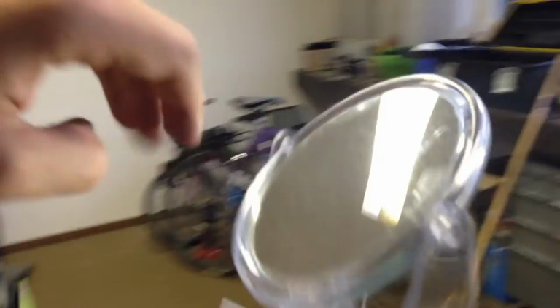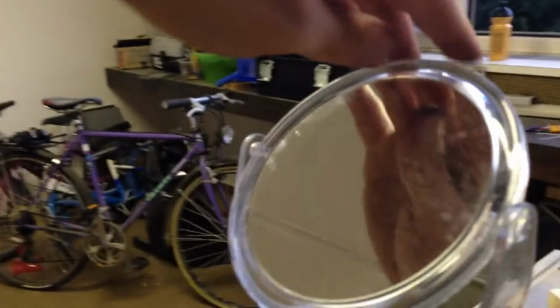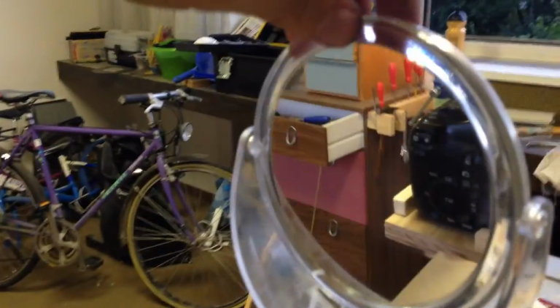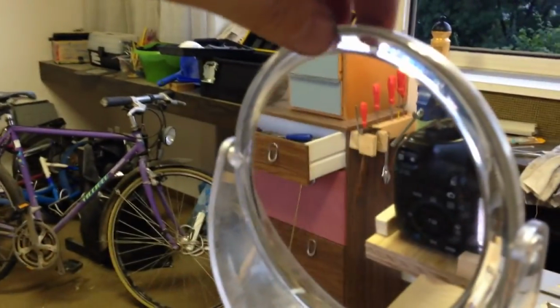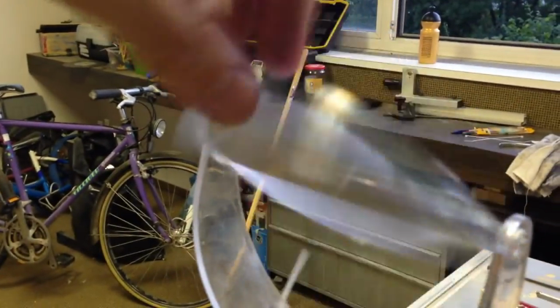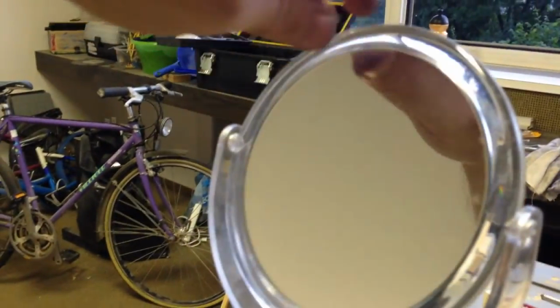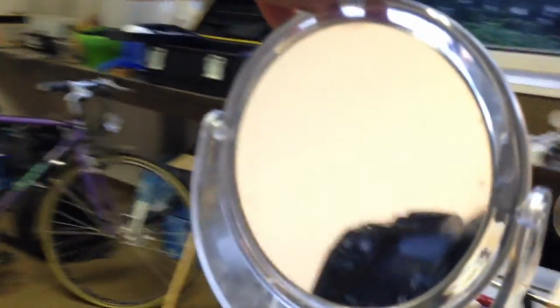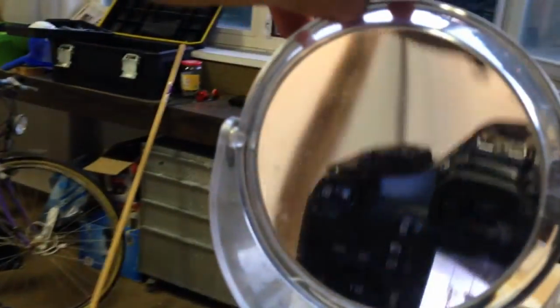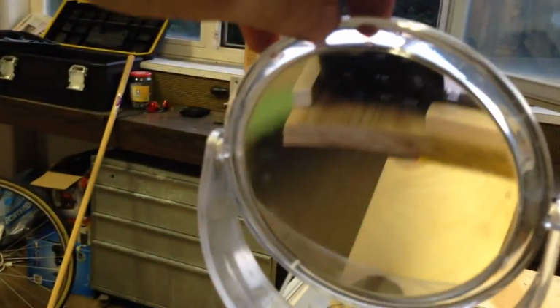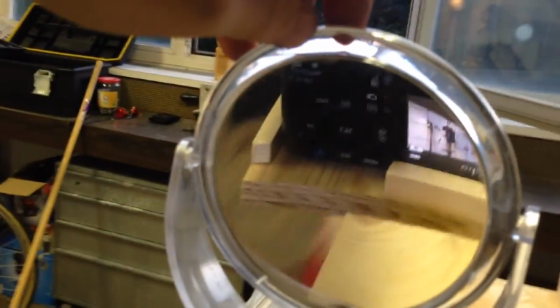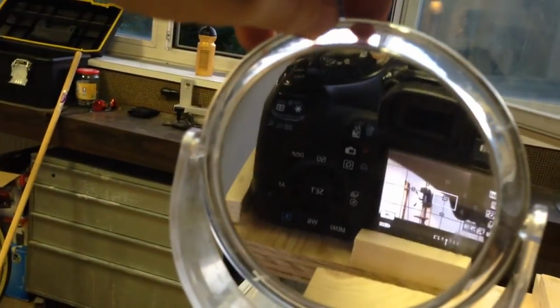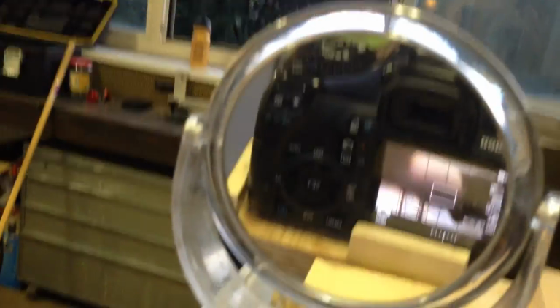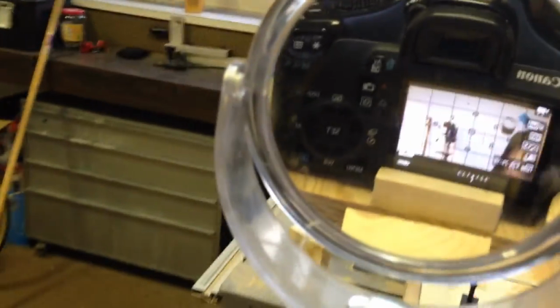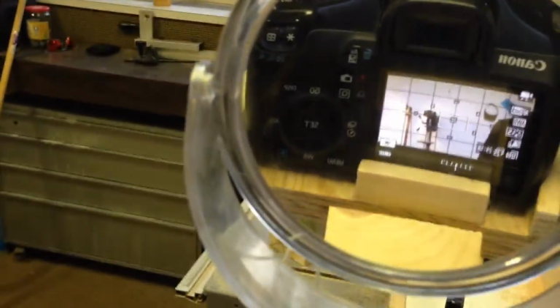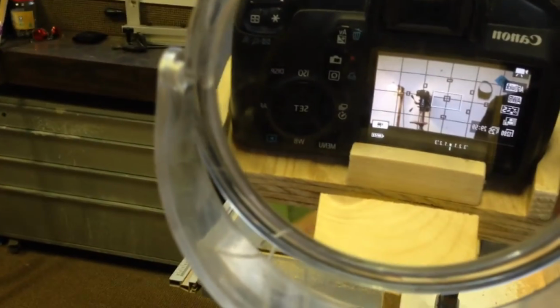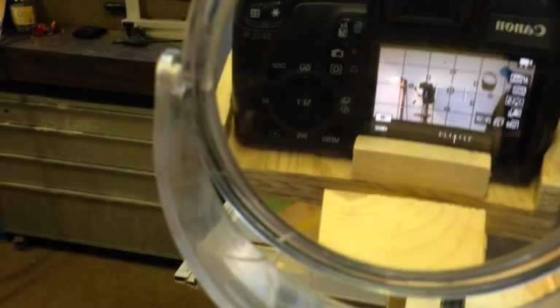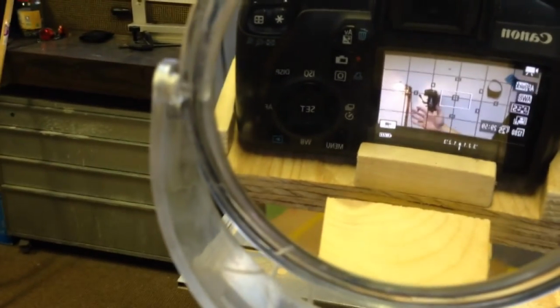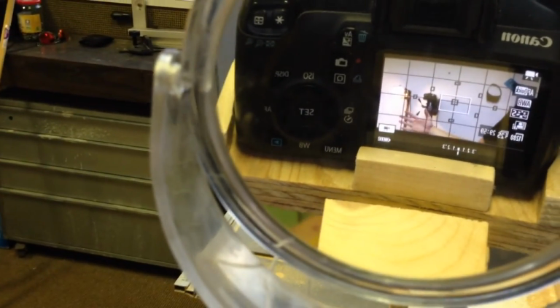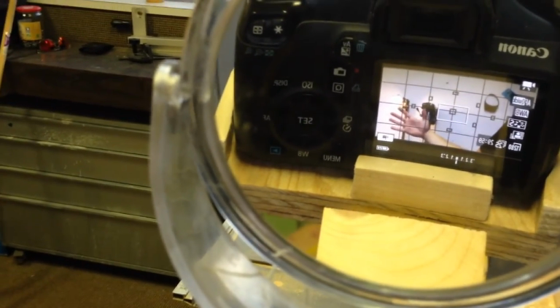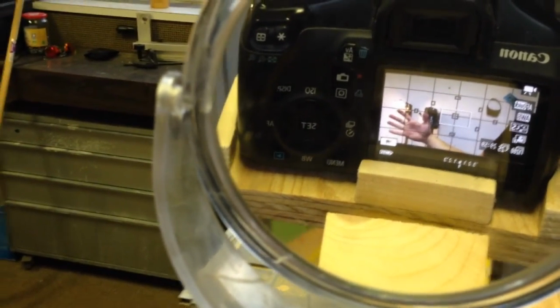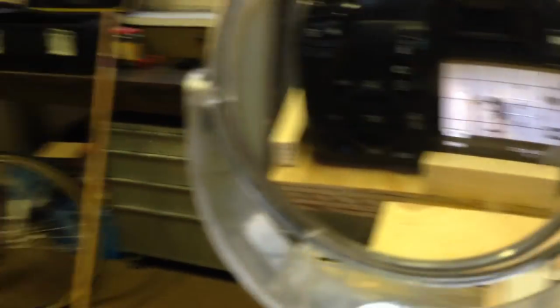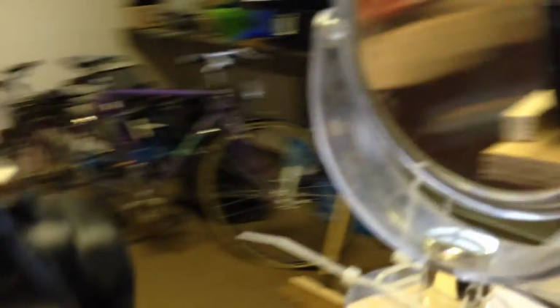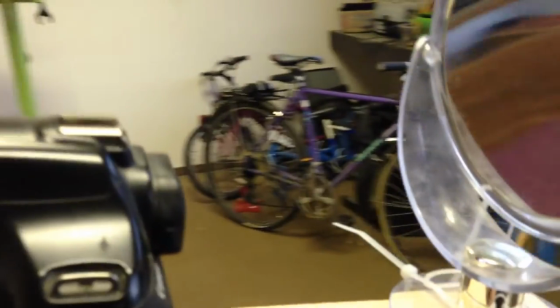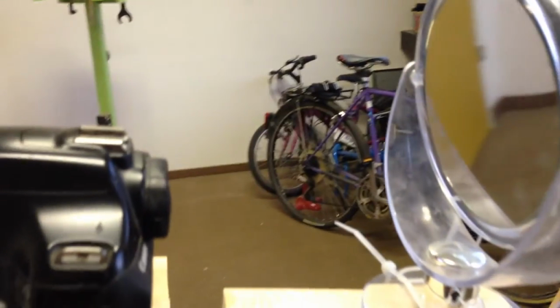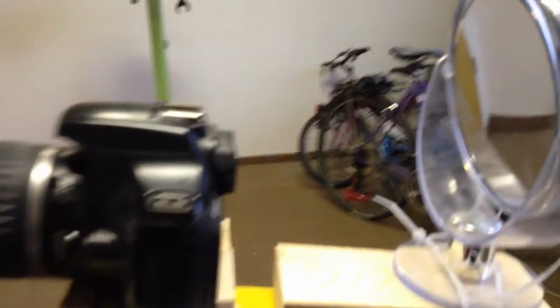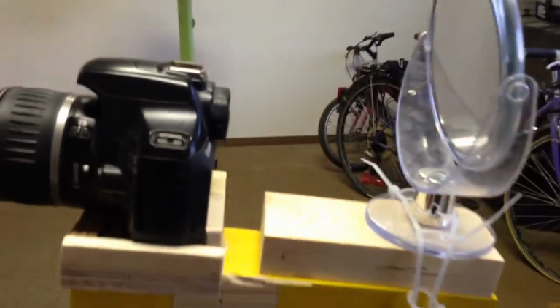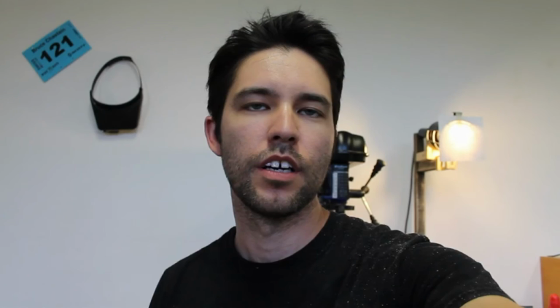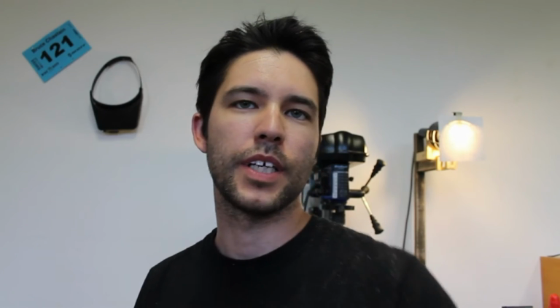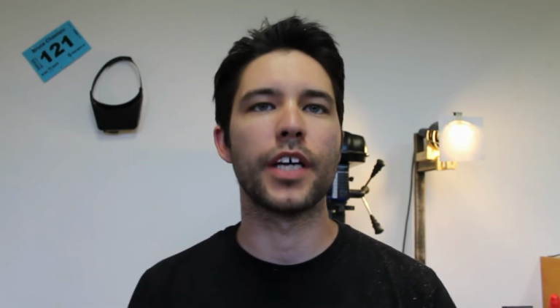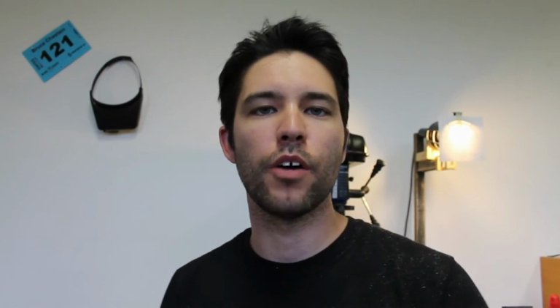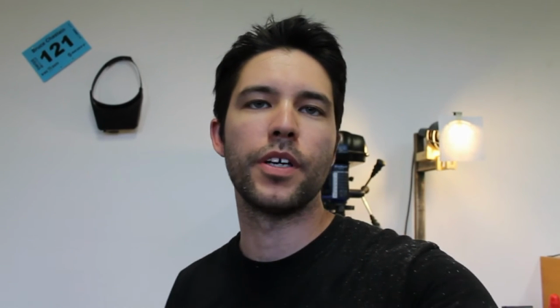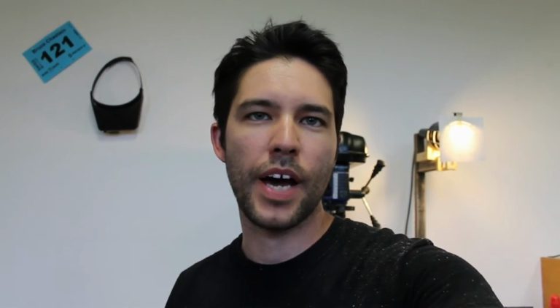You can use the regular side or the magnified side — I liked using the magnified side better. Now I'm testing my camera mount with the mirror in the back.